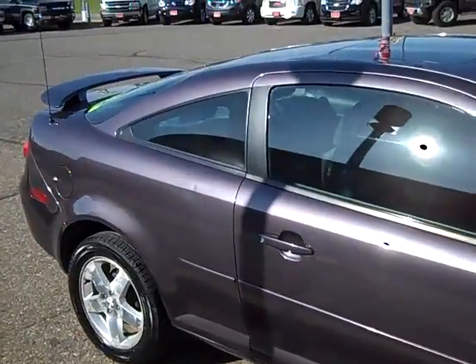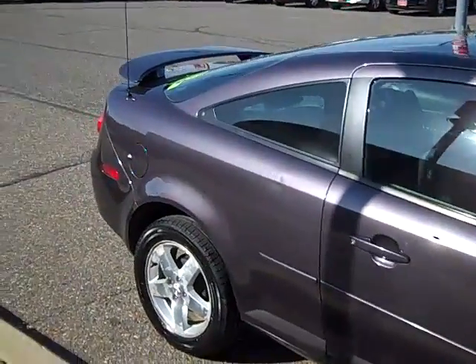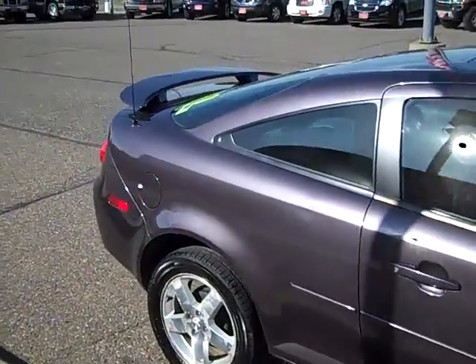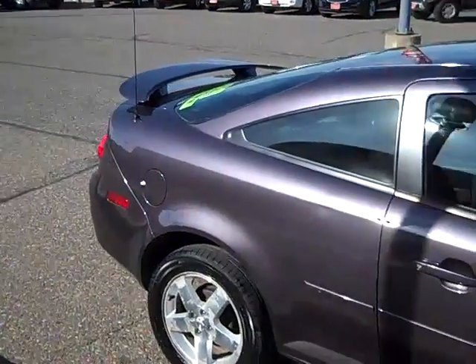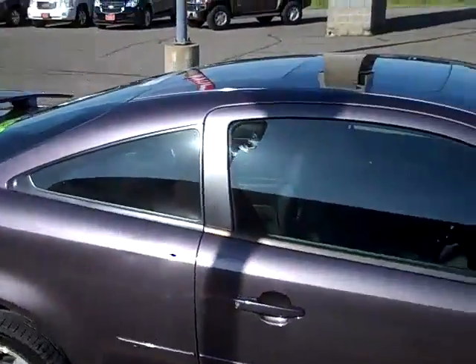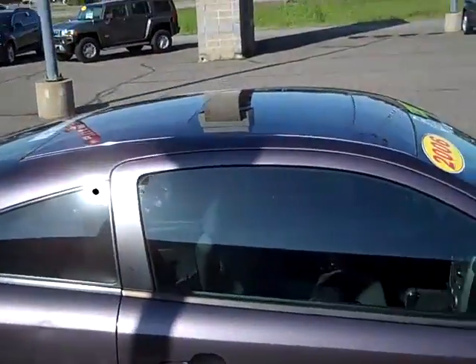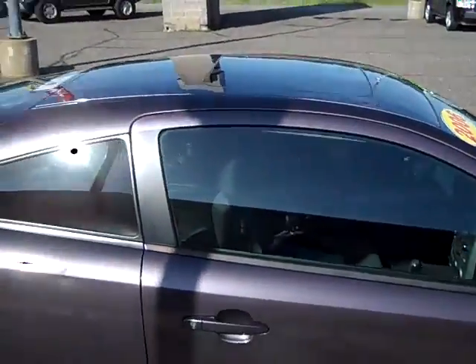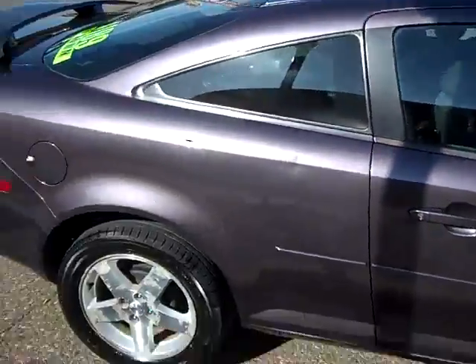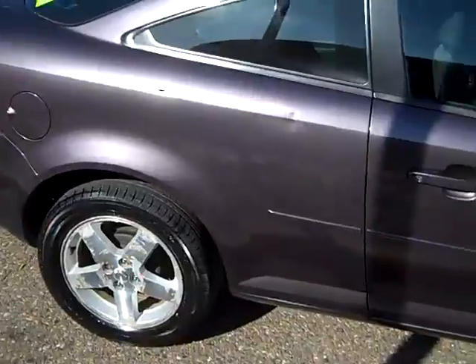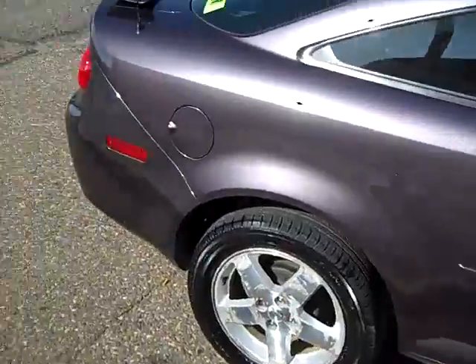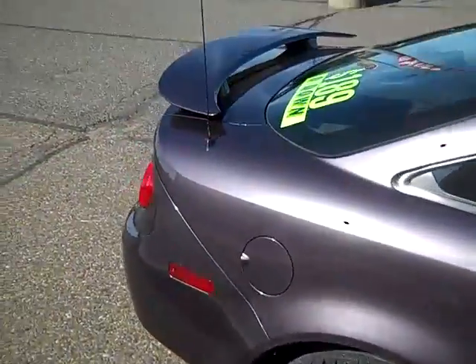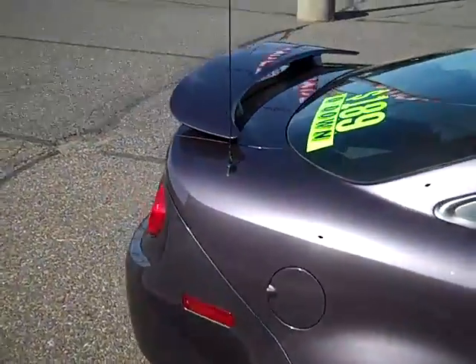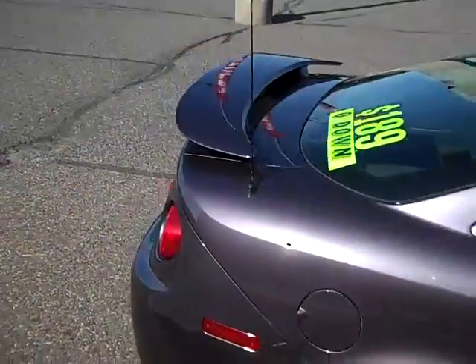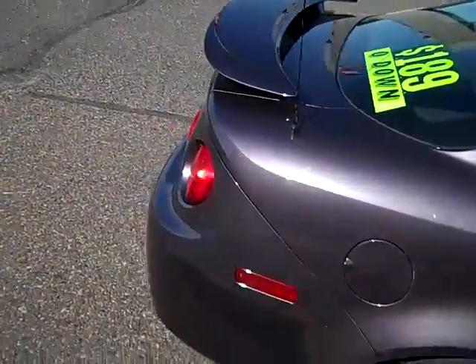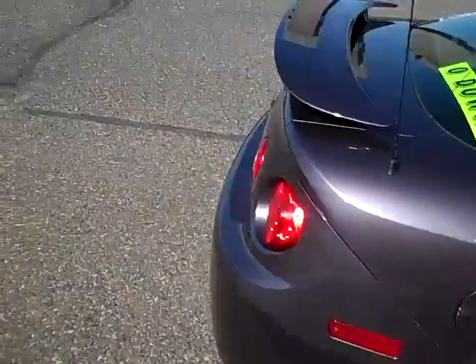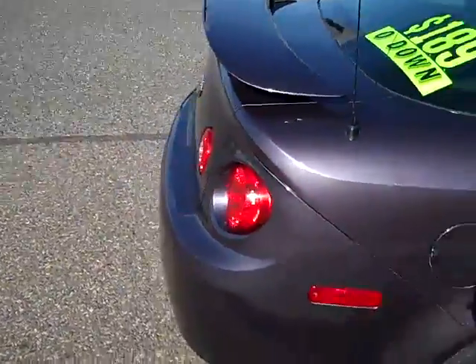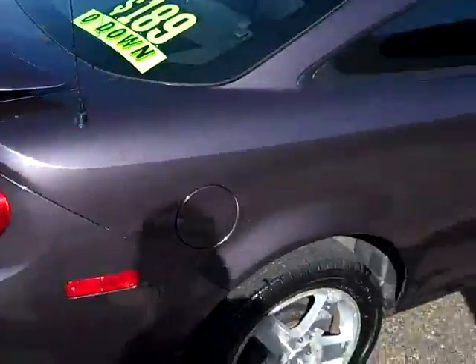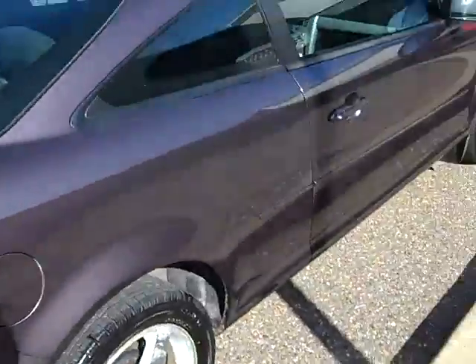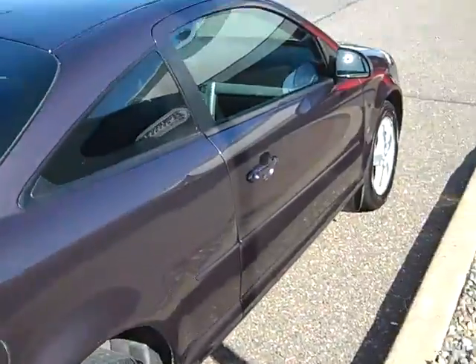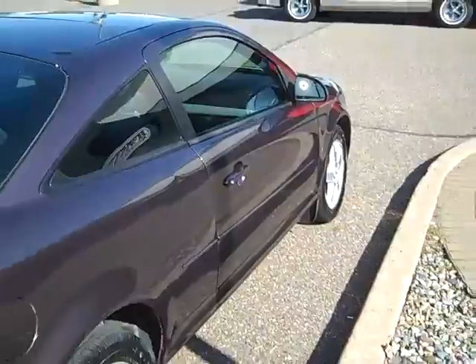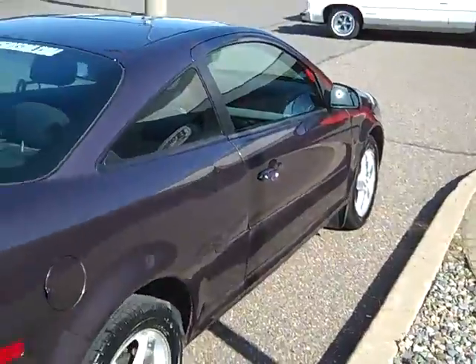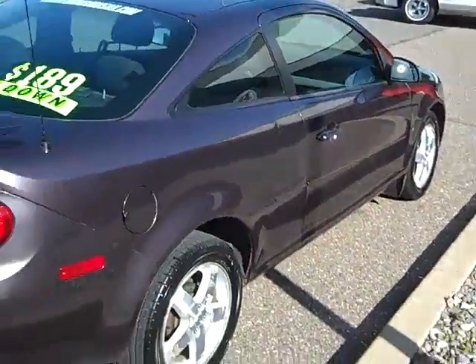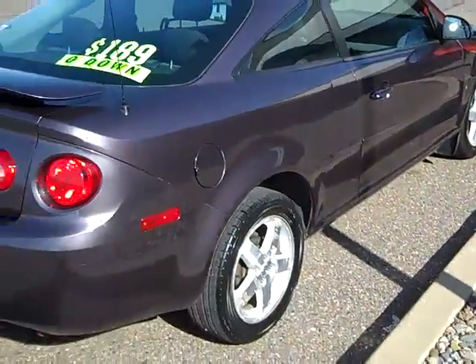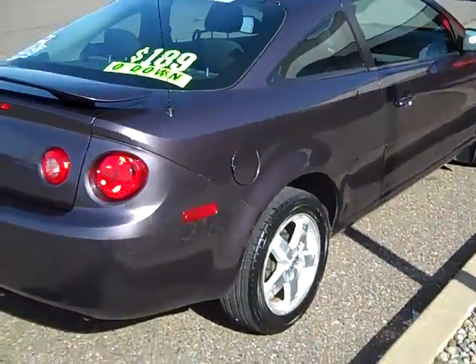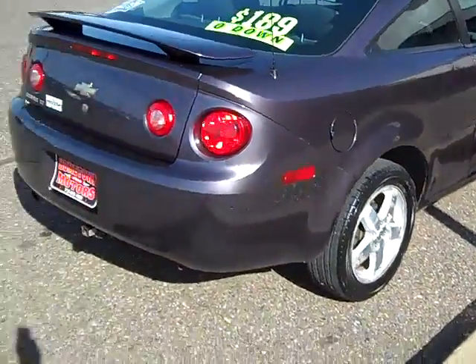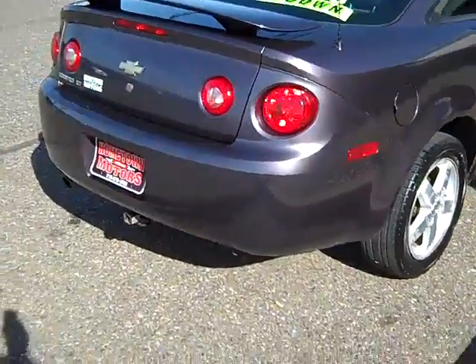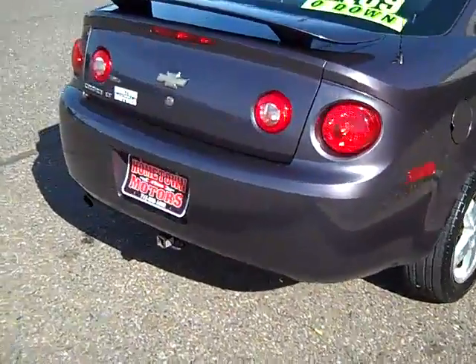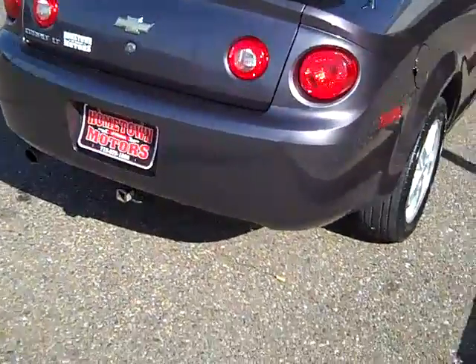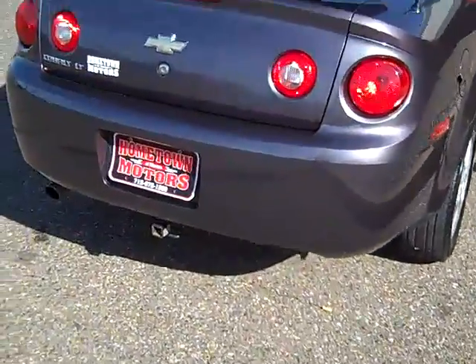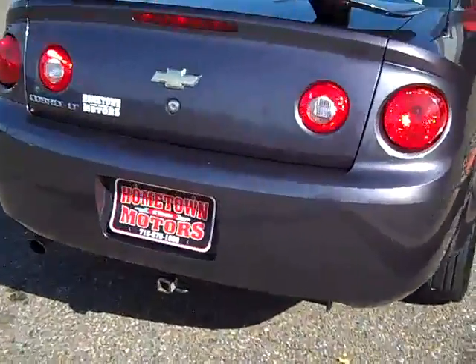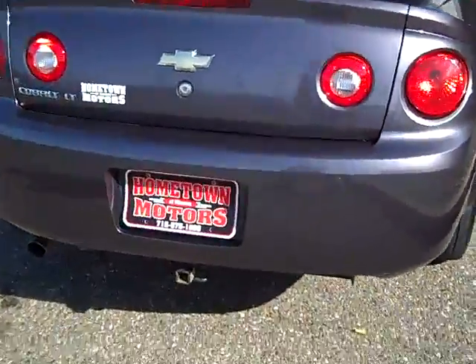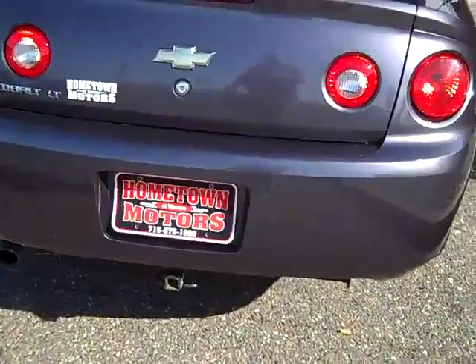Aluminum wheels, power sunroof up top, spoiler, and a small one-inch towing package on the bottom.